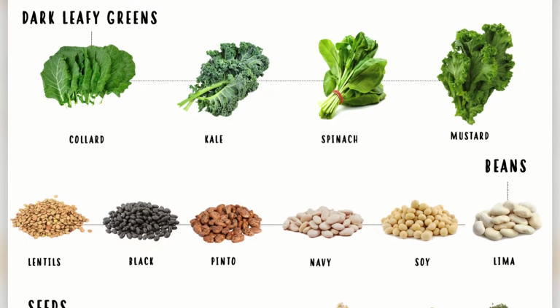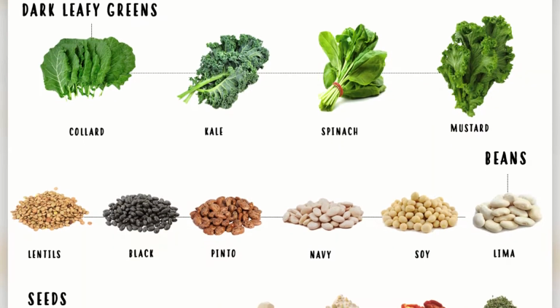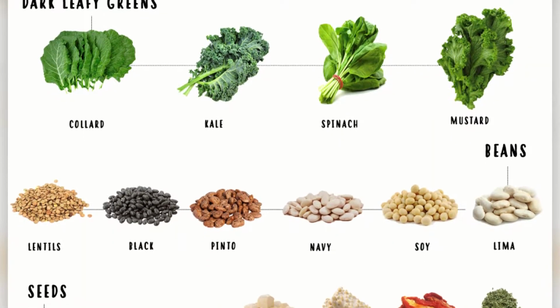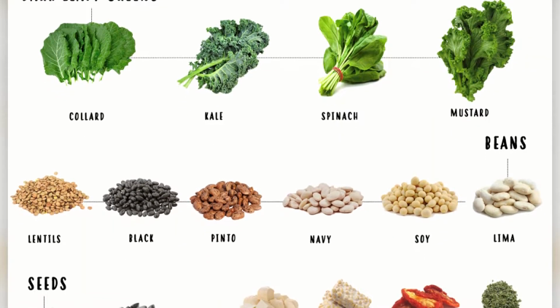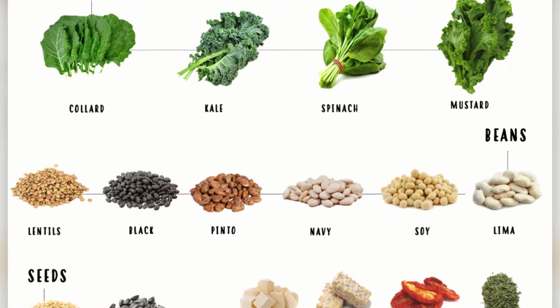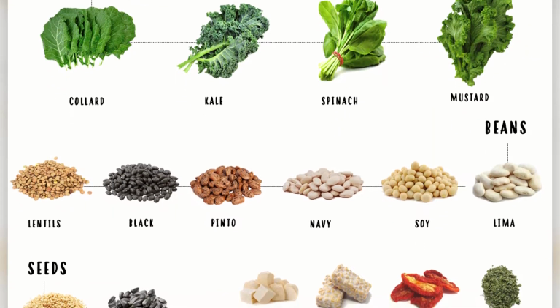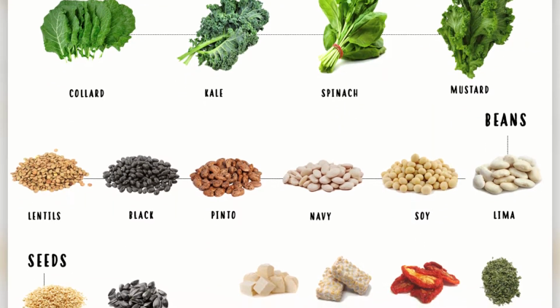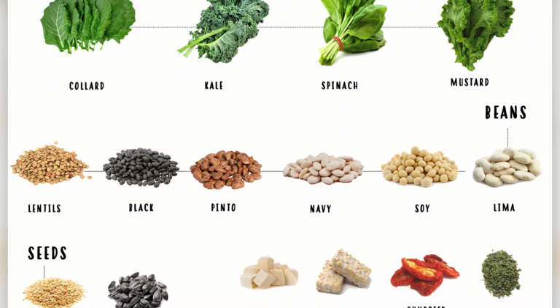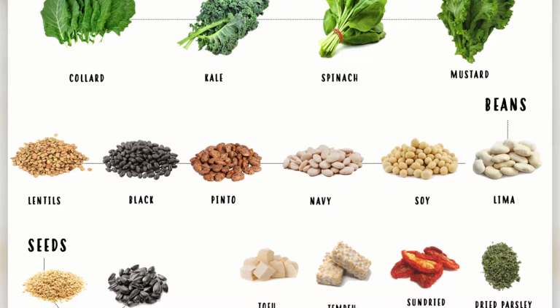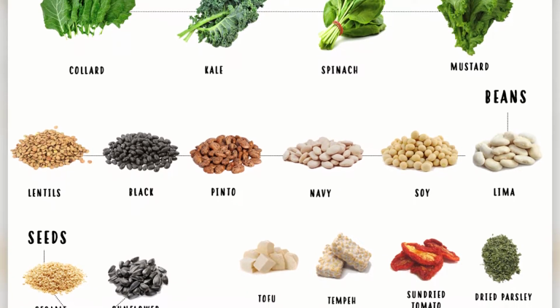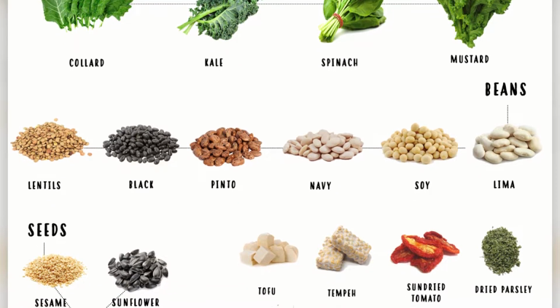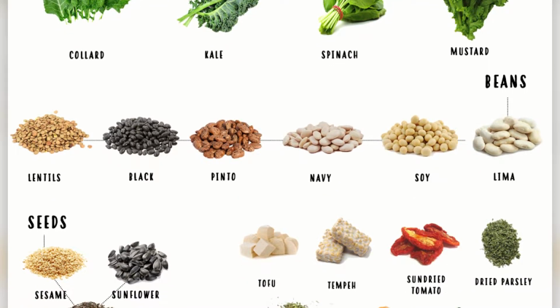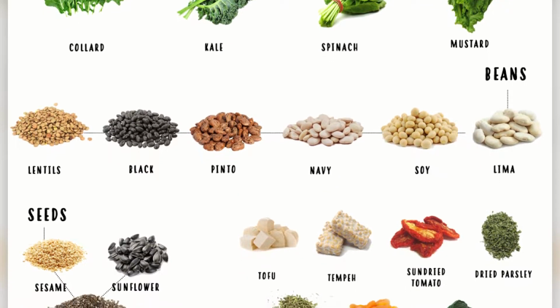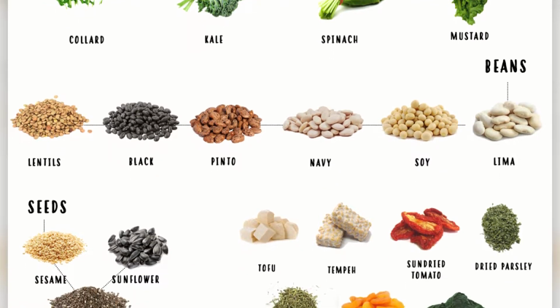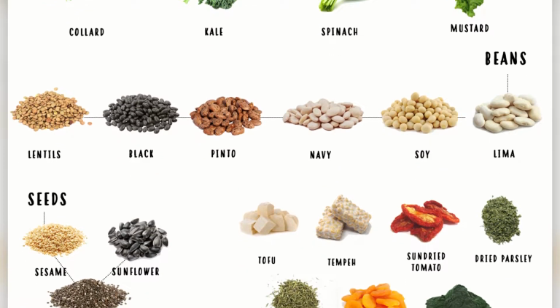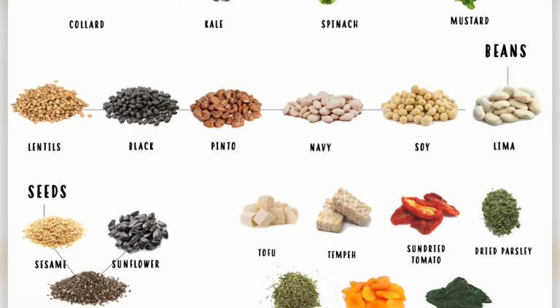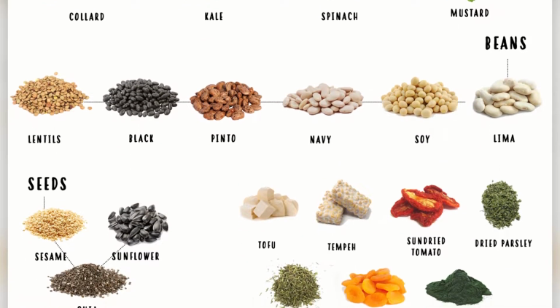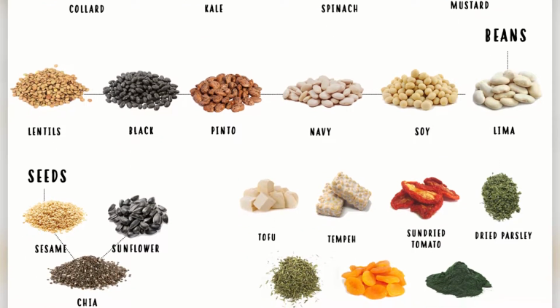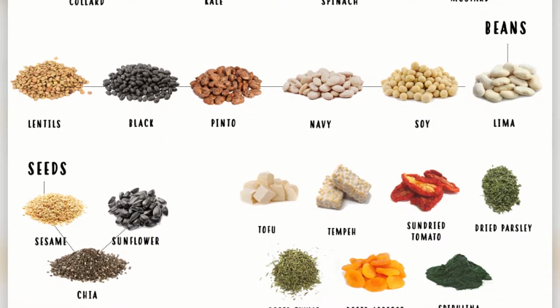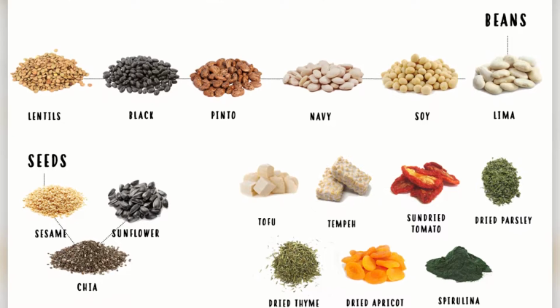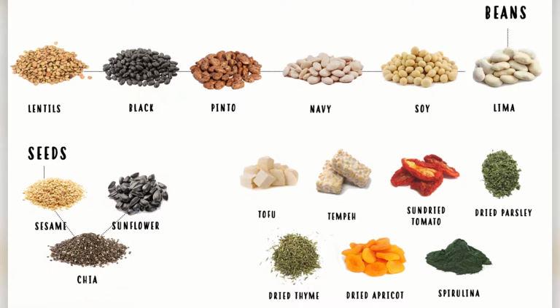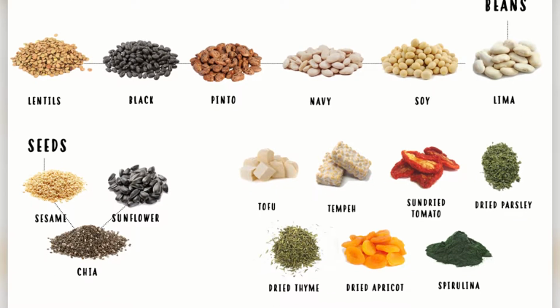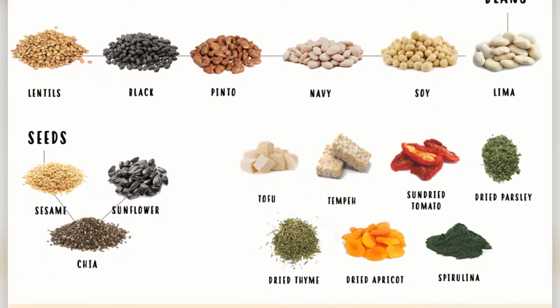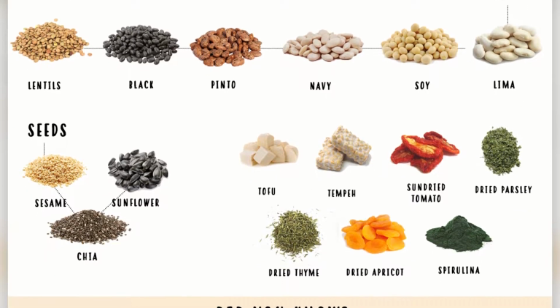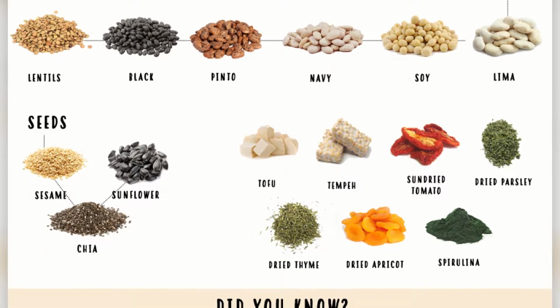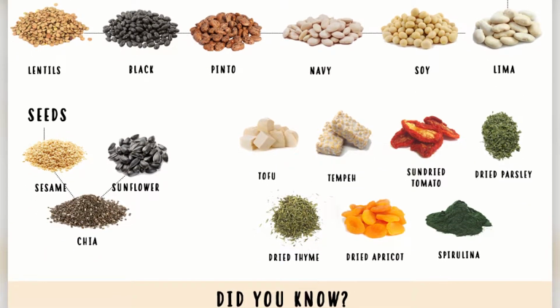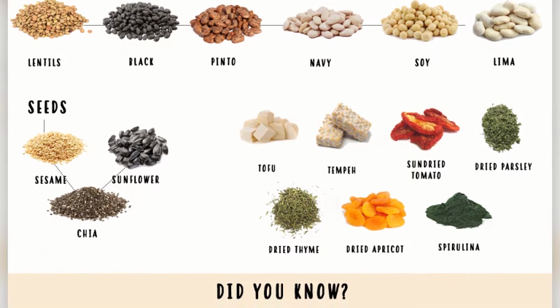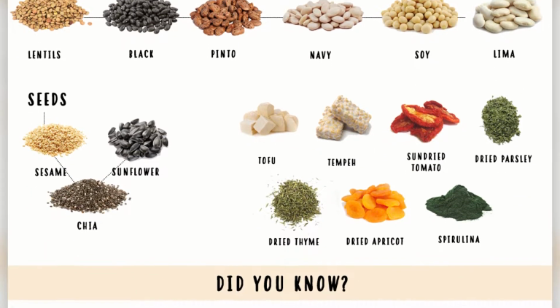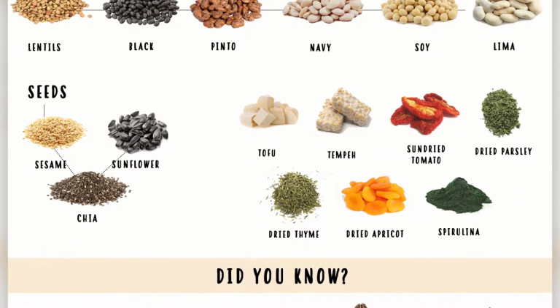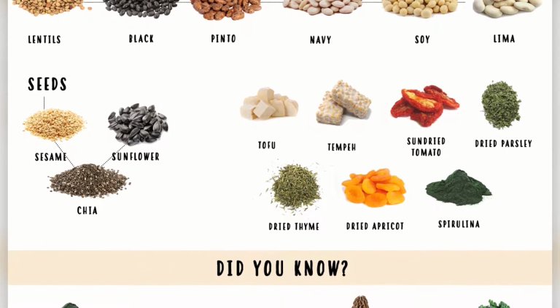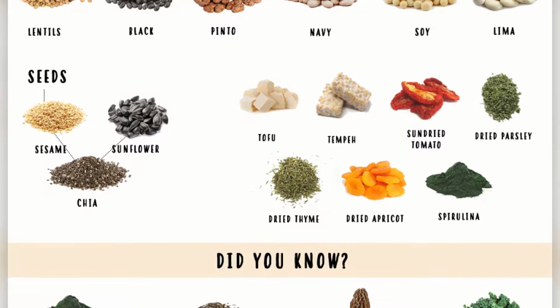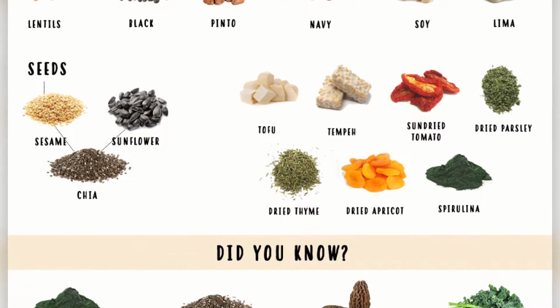Before we start, I wanted to show you this graphic I found online that covers some plant-based iron sources like leafy greens, beans, seeds, and other things. But this is definitely not everything, so make sure you check online for other sources.